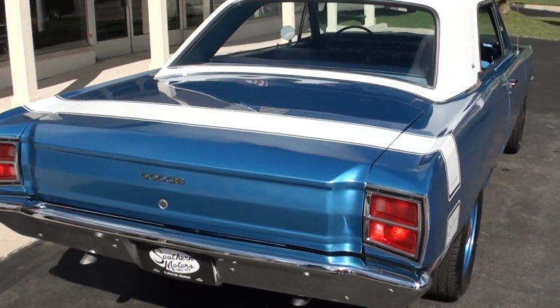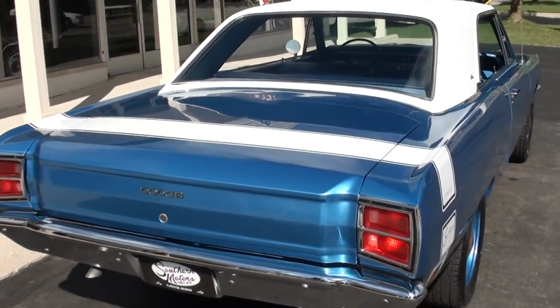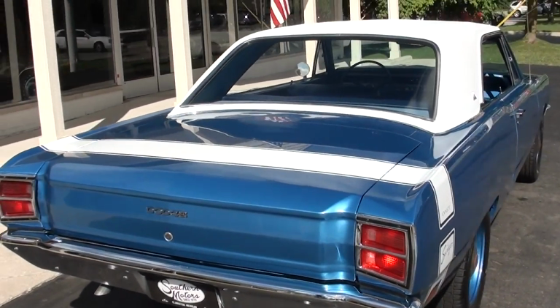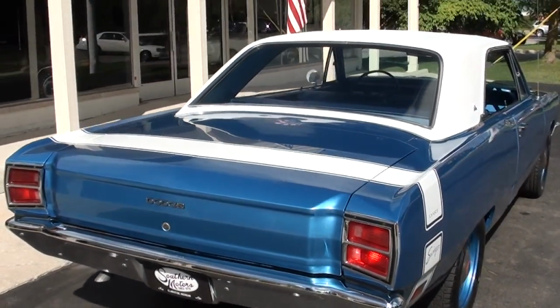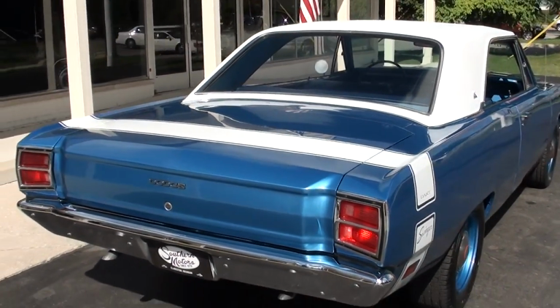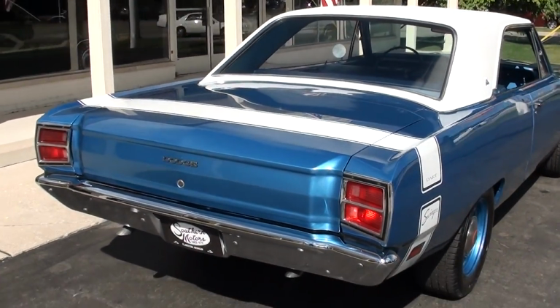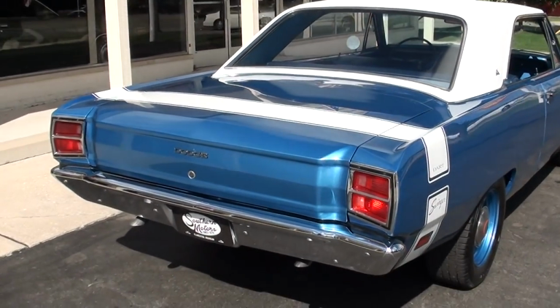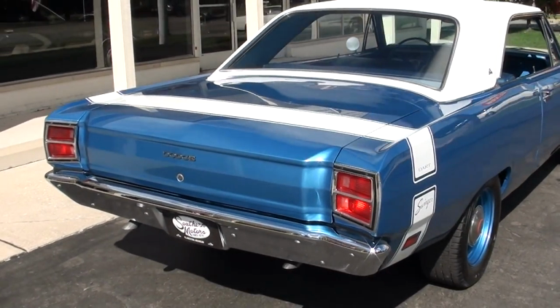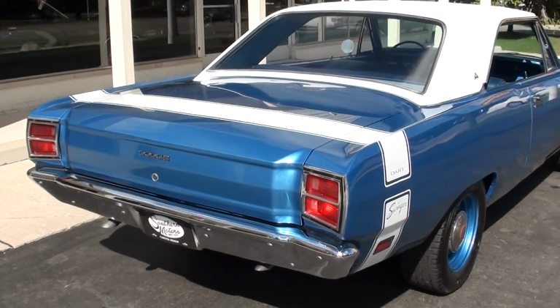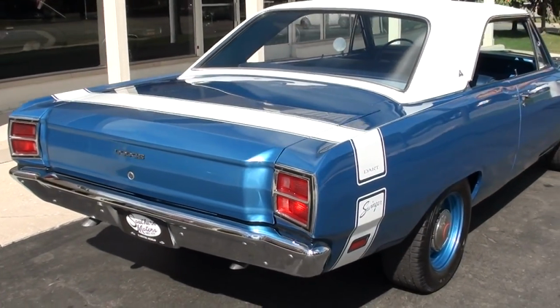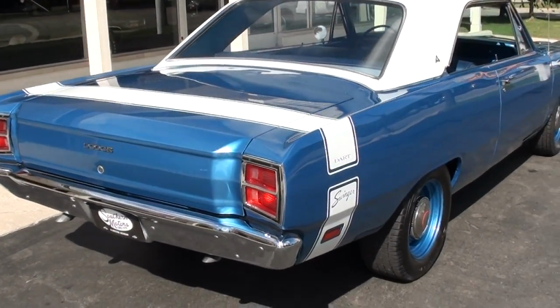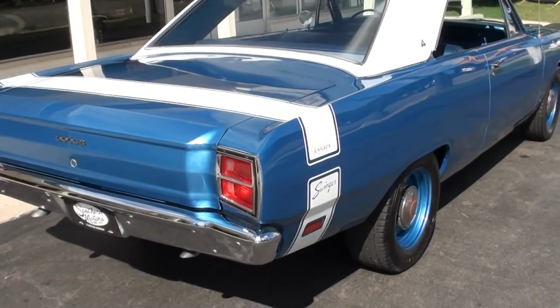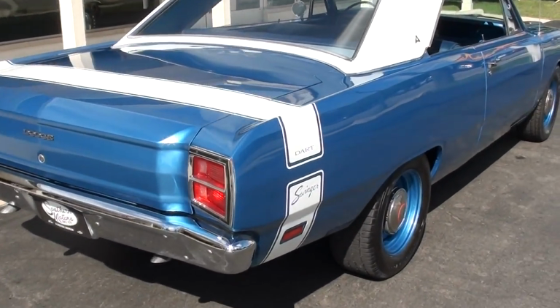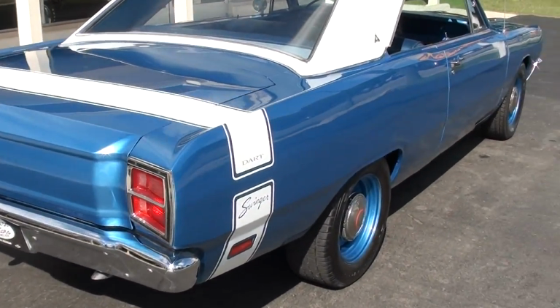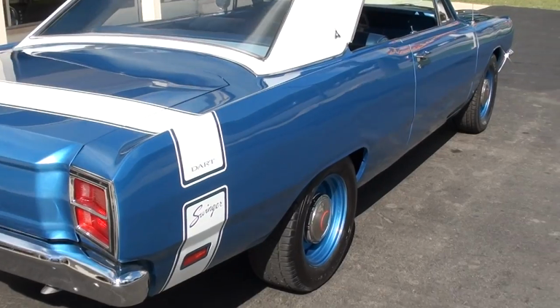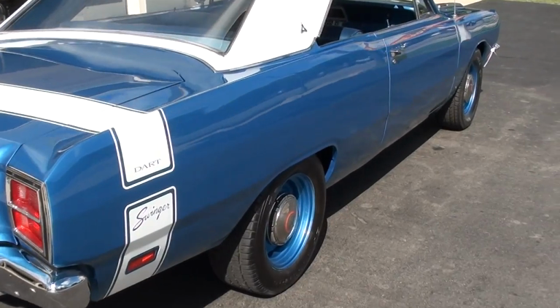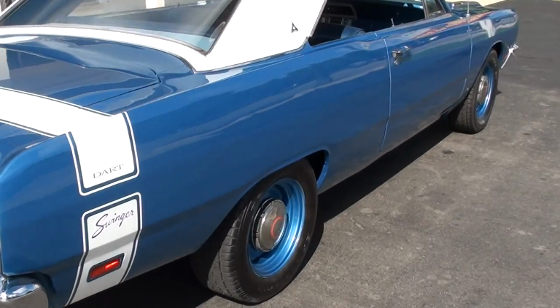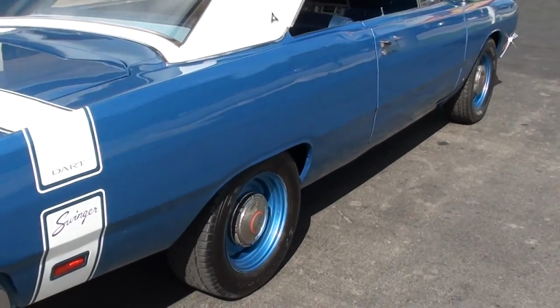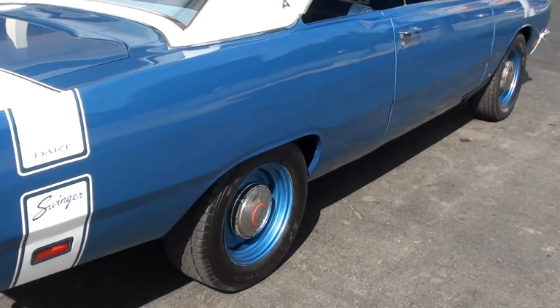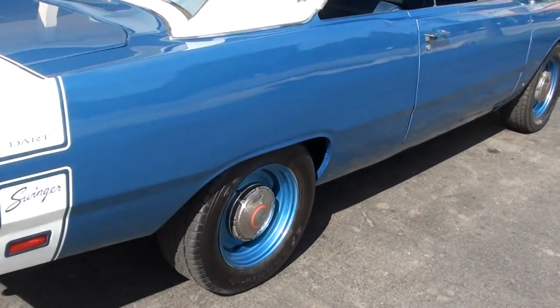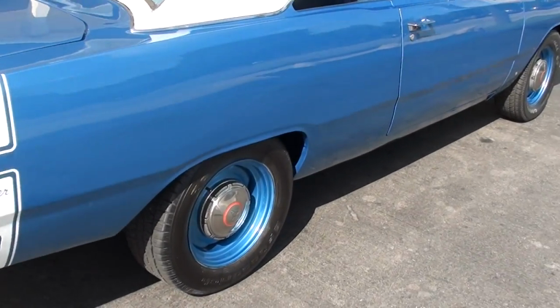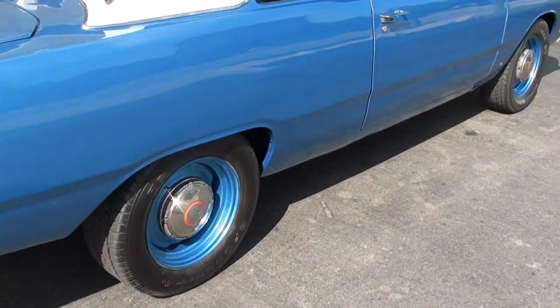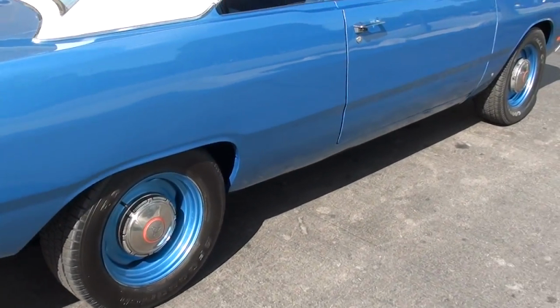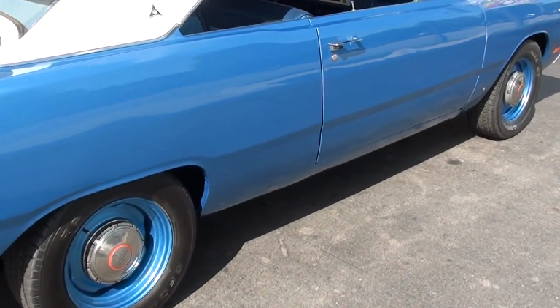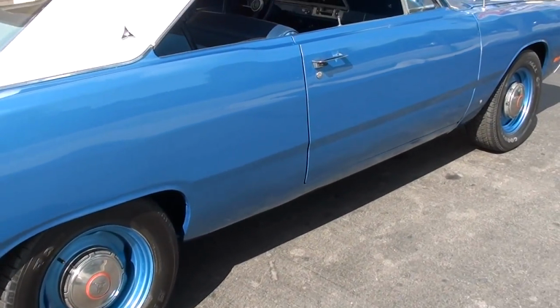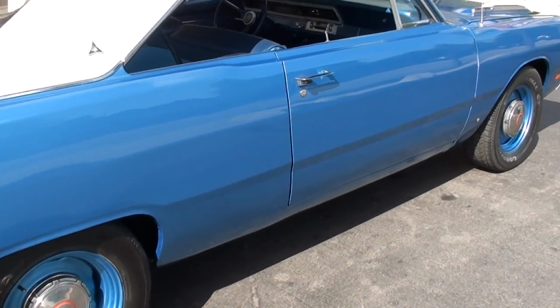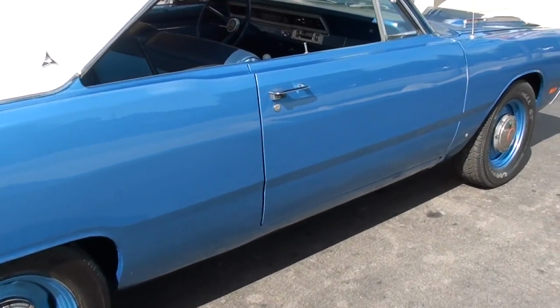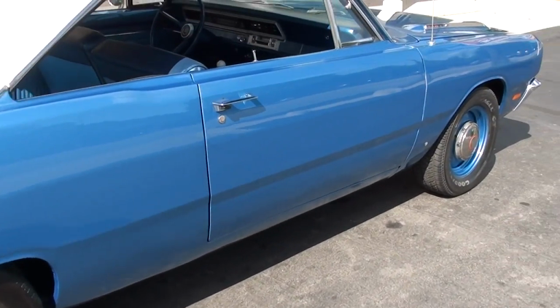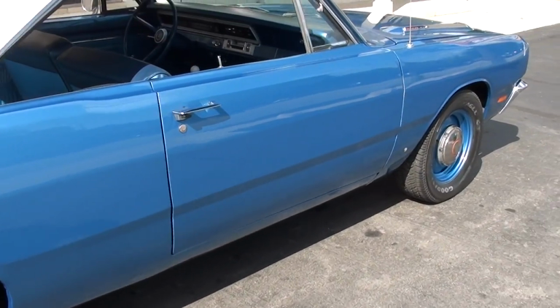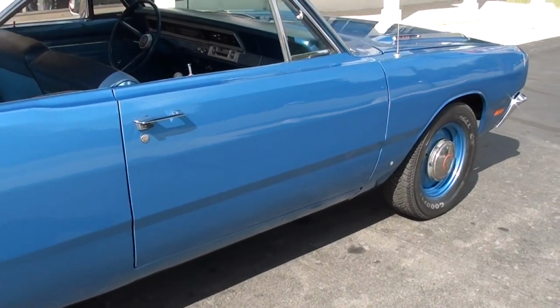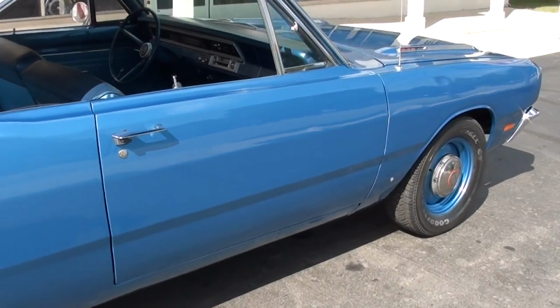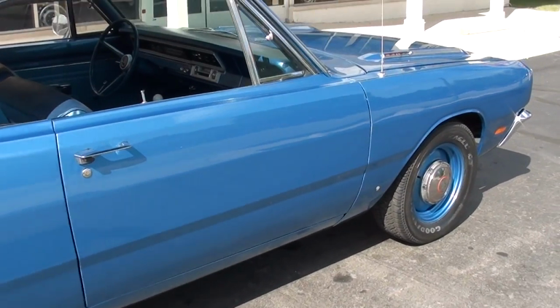Again, it was done in 2007, so it's about a nine-year-old restoration. You can see it's got the 15-inch Mopar steel wheels with the dog dish hubcaps.